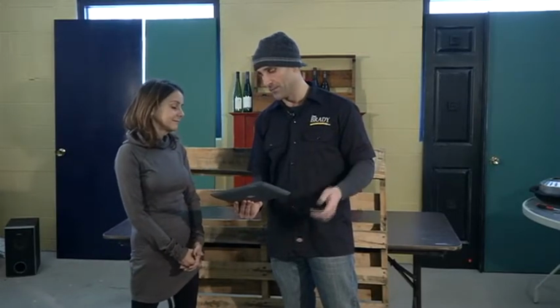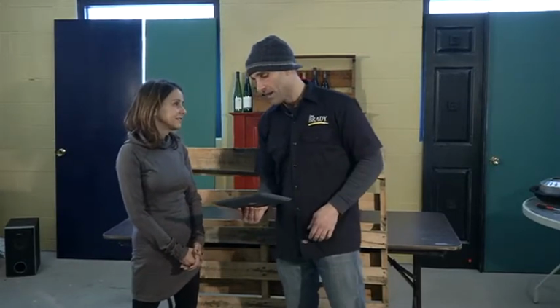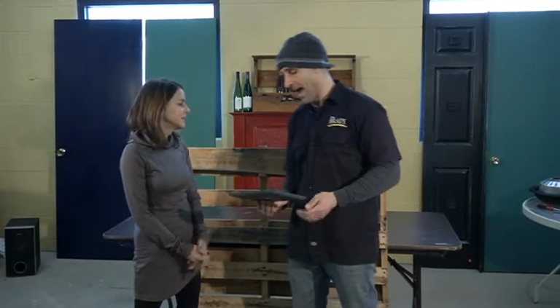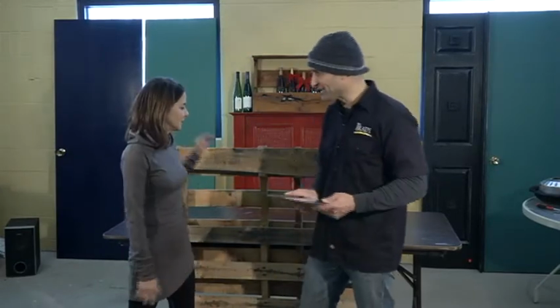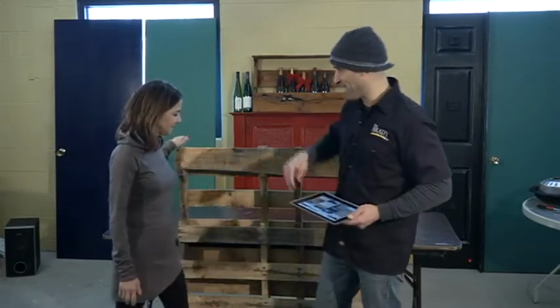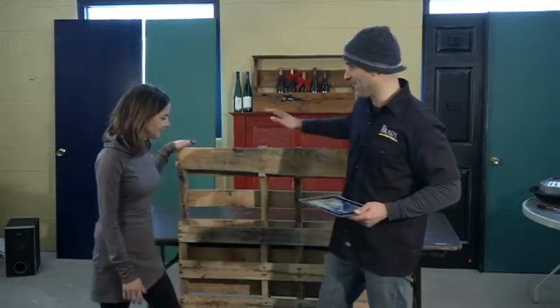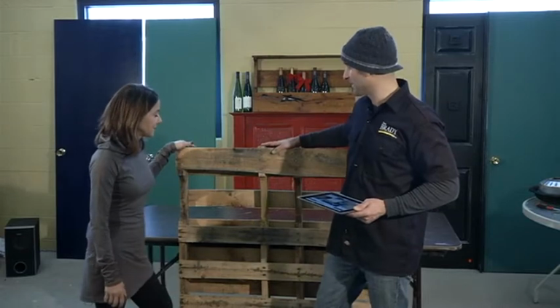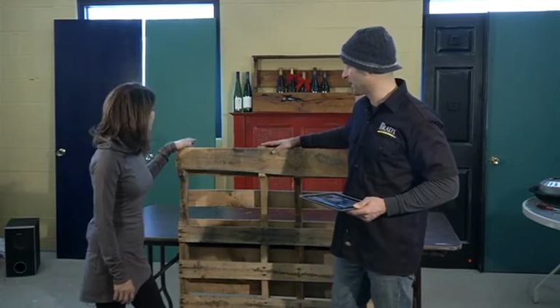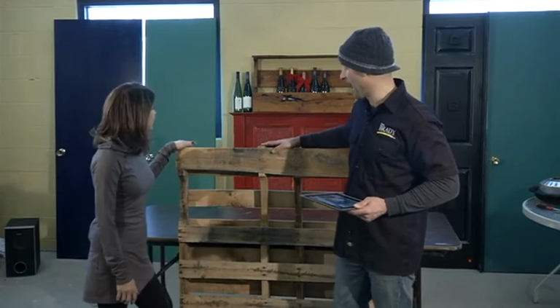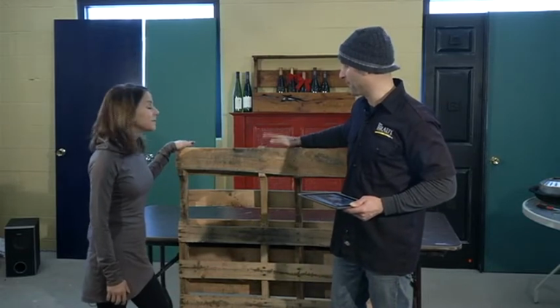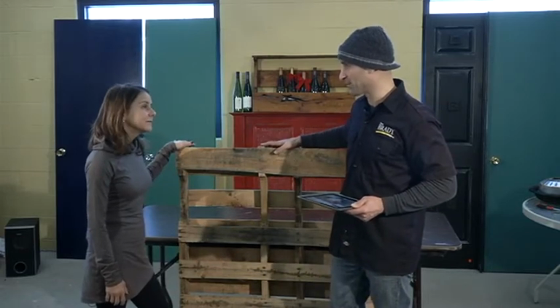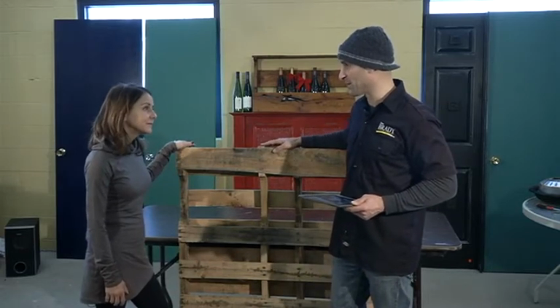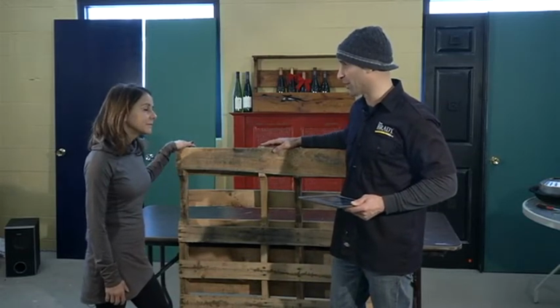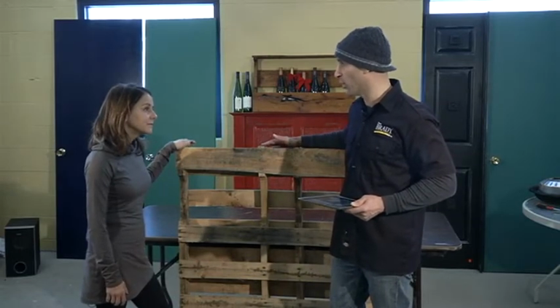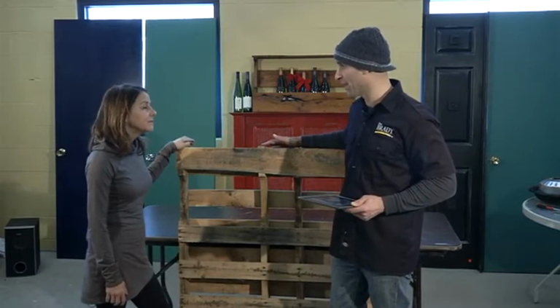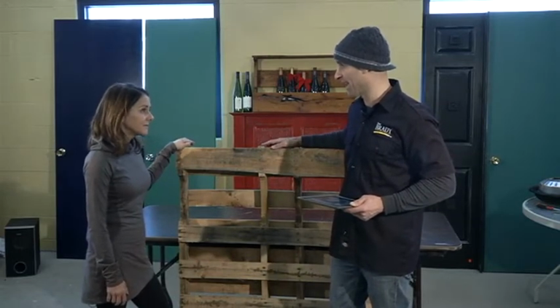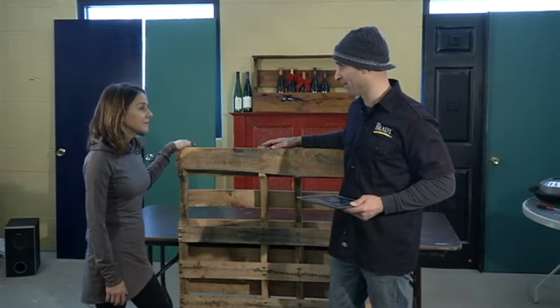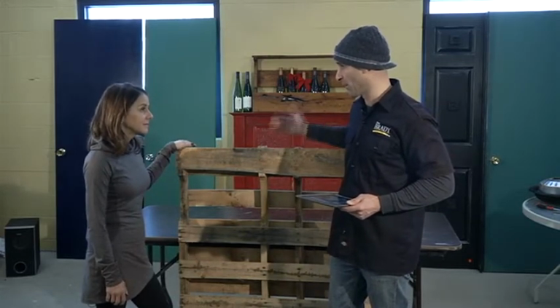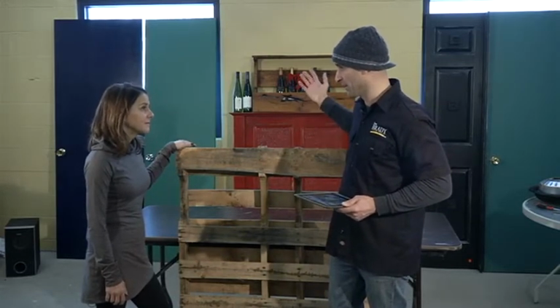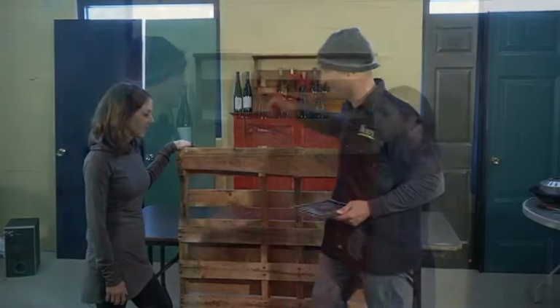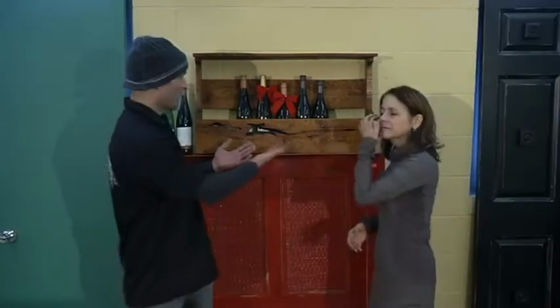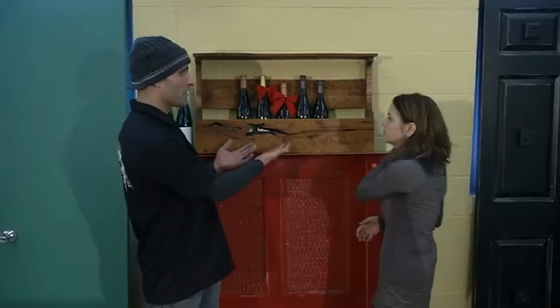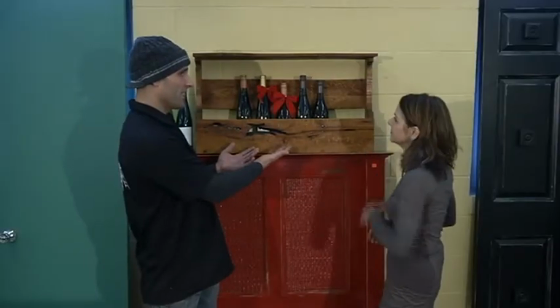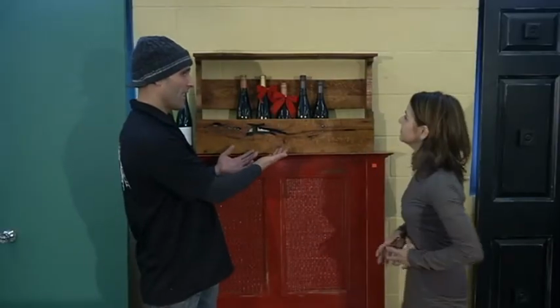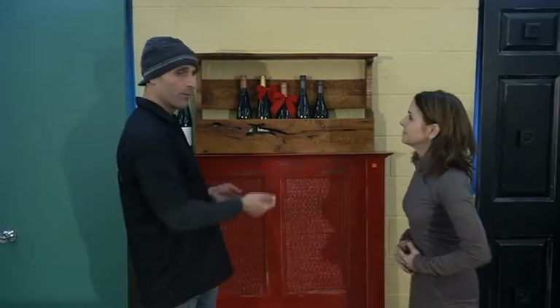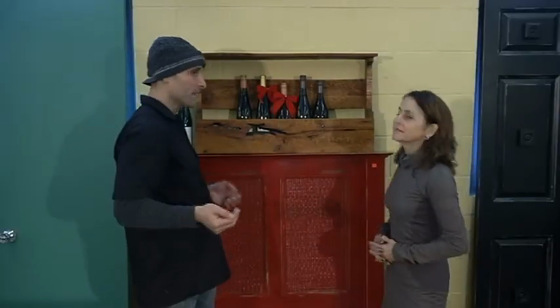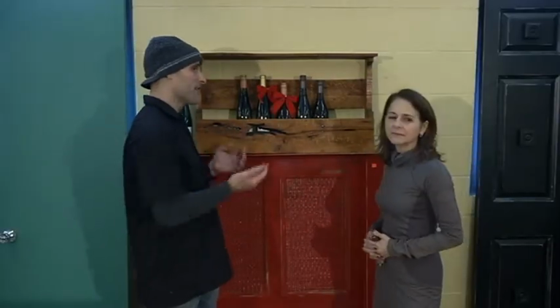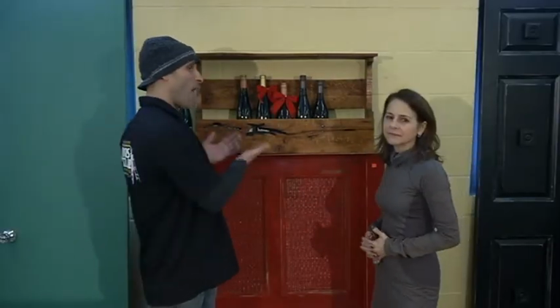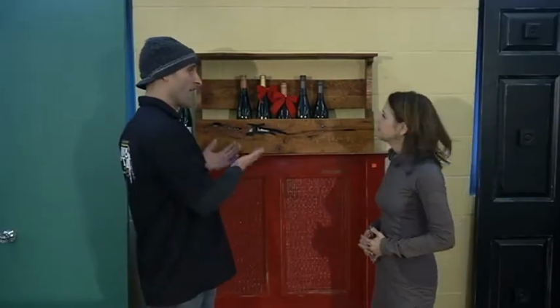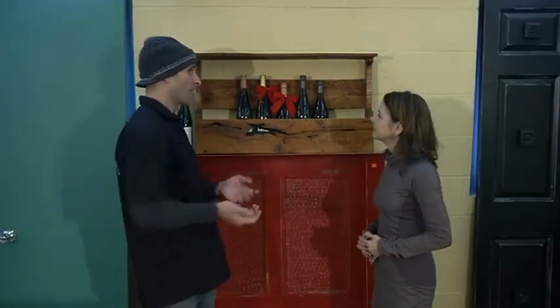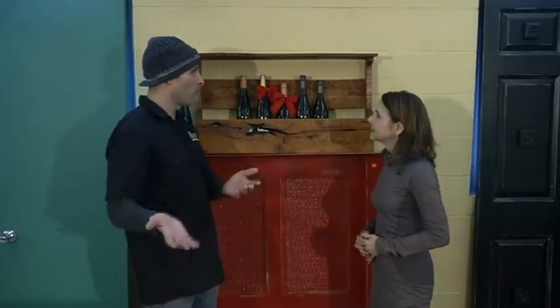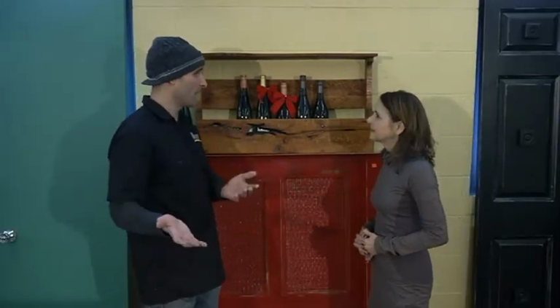I actually found something on Facebook — somebody made a cool wine rack out of a palette that I want to show you. So here we go Deneen, a repurposed wine rack out of that old palette.